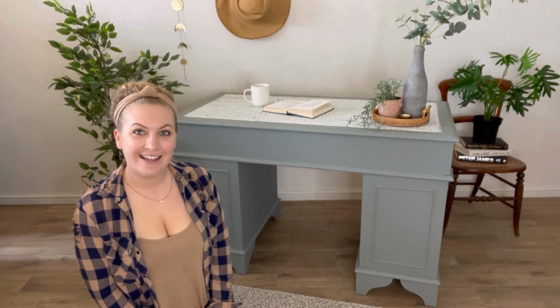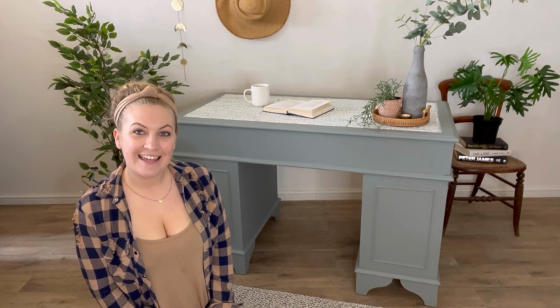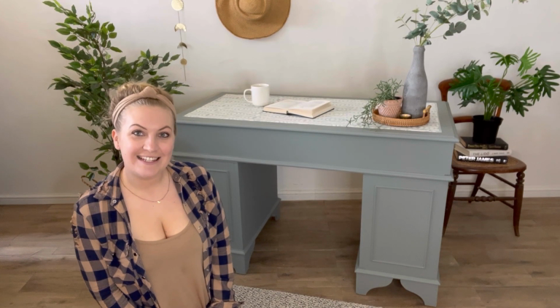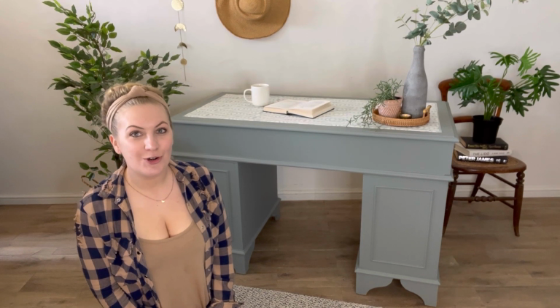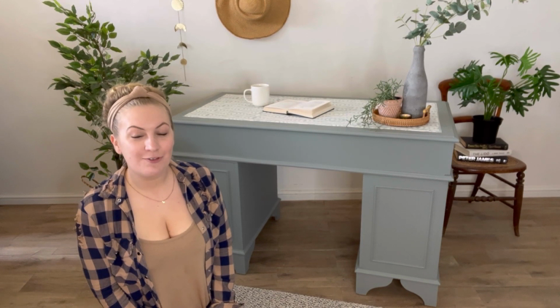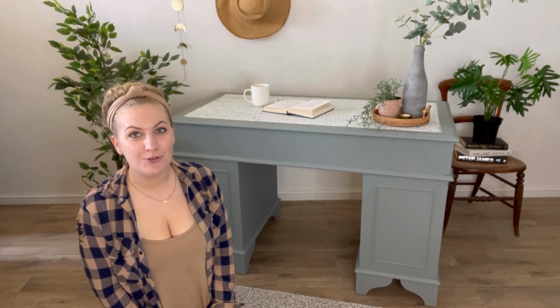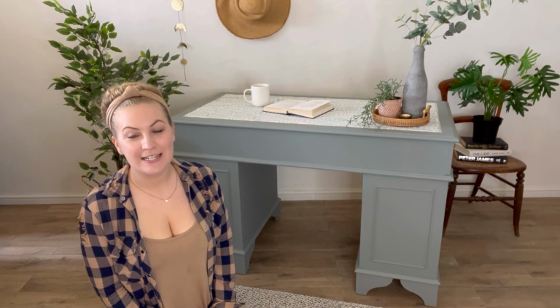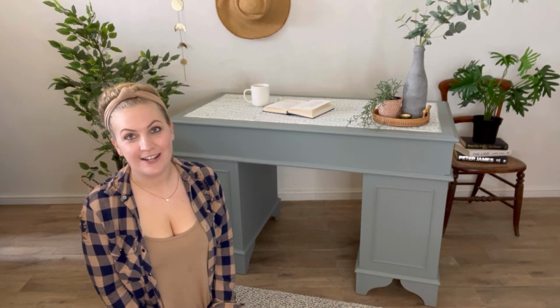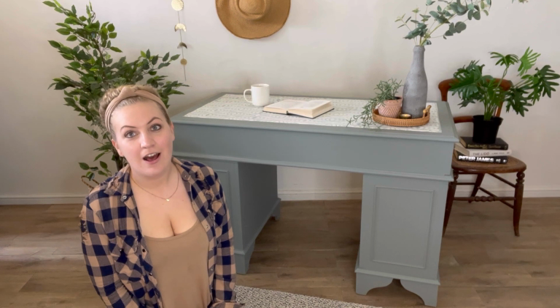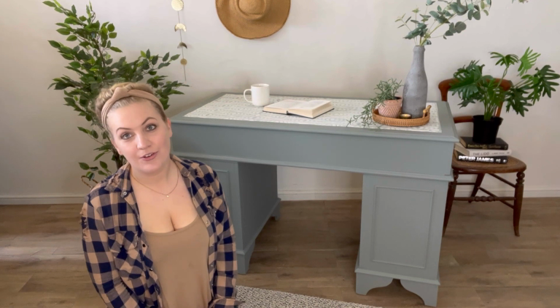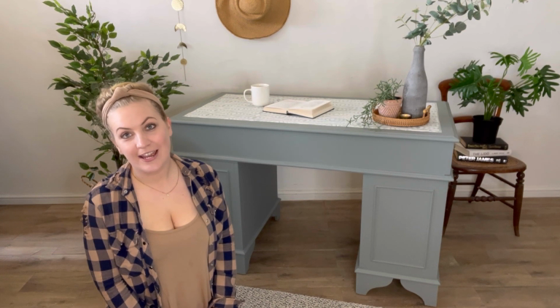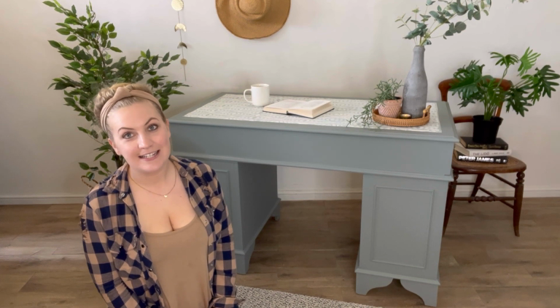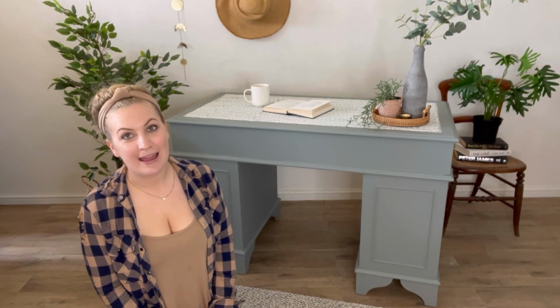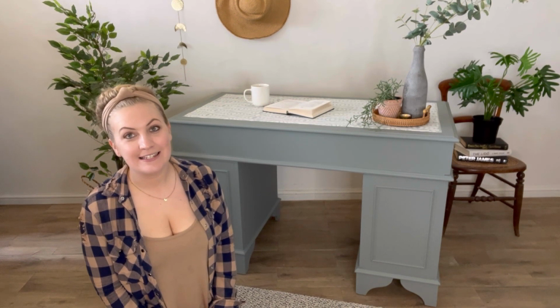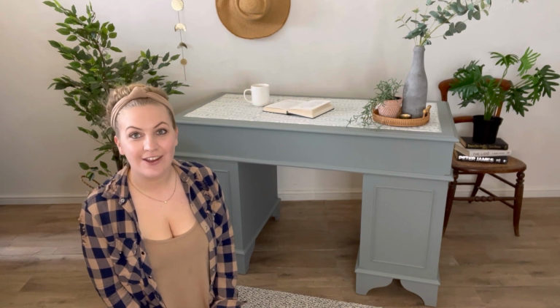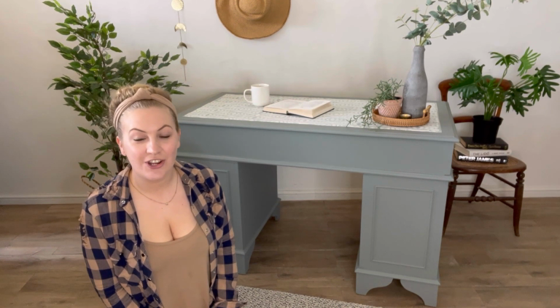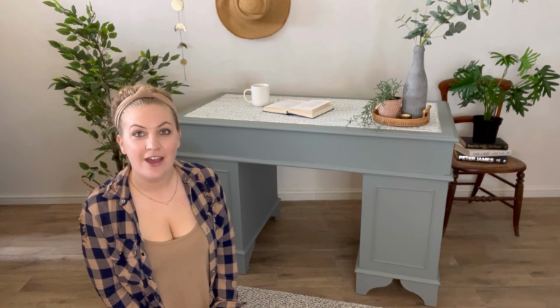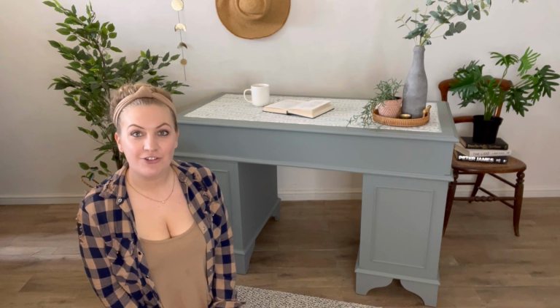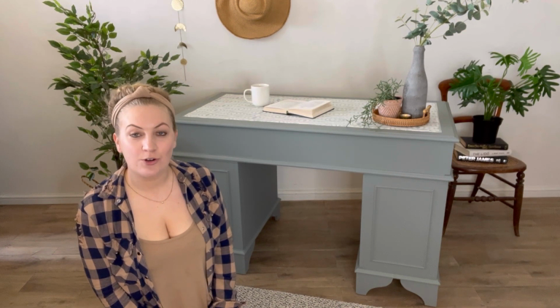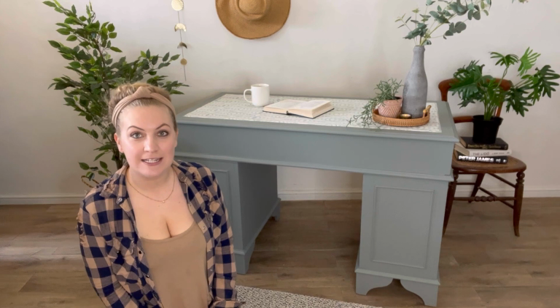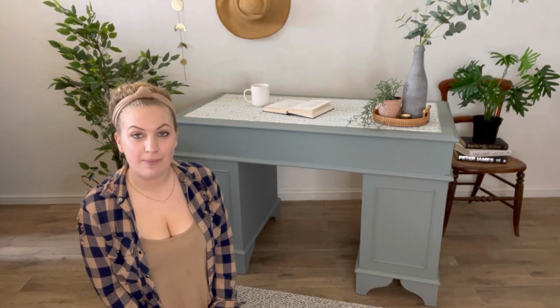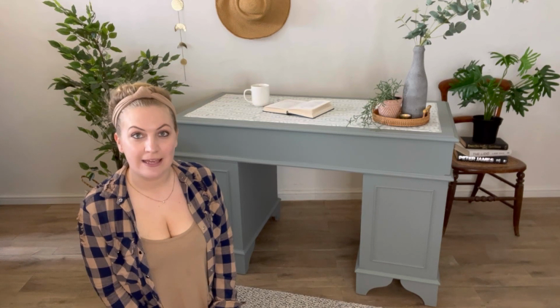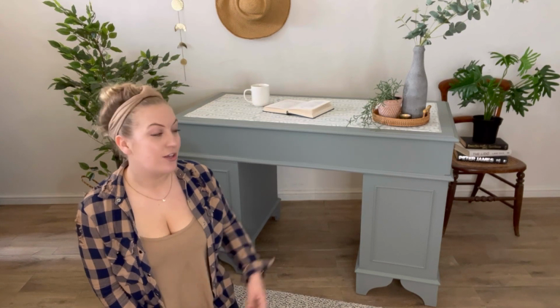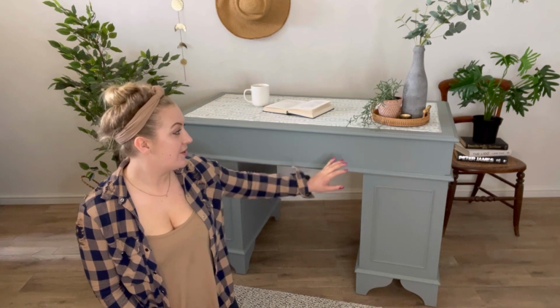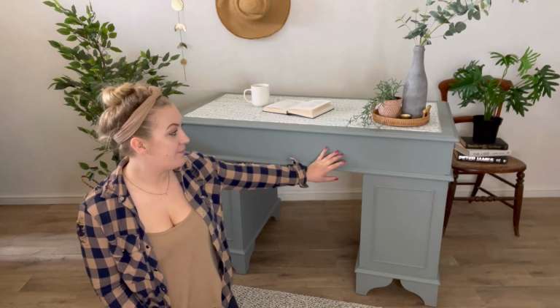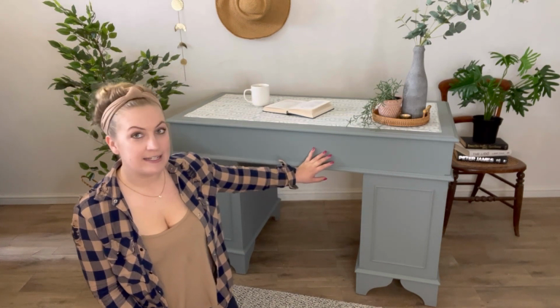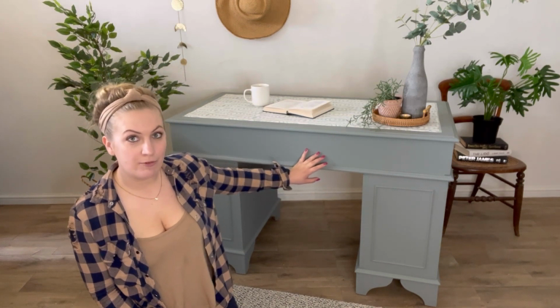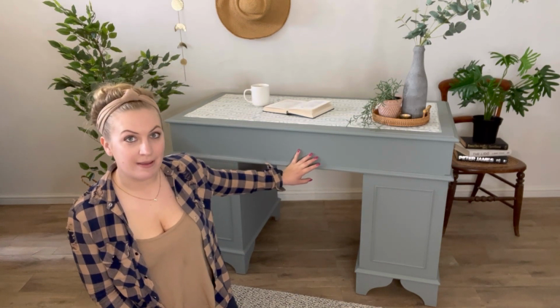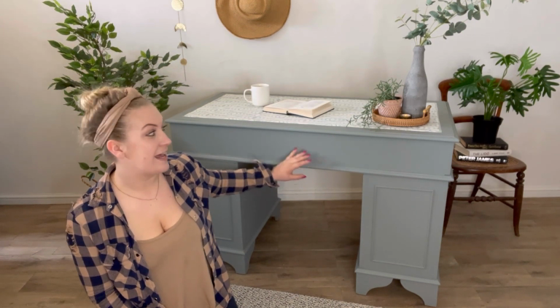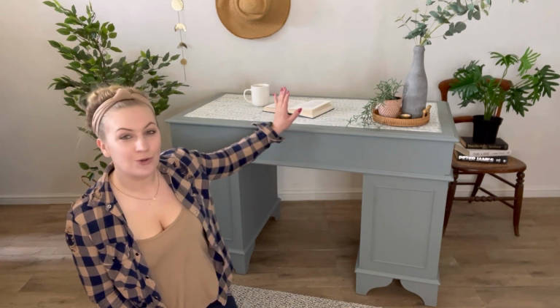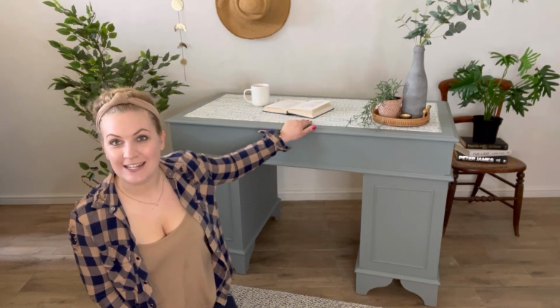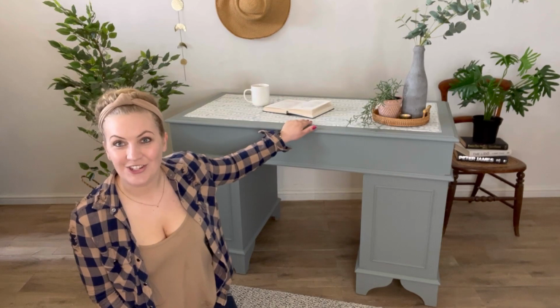Hi guys, I'm Laura from Cherub's Chalks Interiors. I'm a content creator for Dixie Belle Paint and today I'm going to show you how I transformed this desk behind me using a custom silk mineral paint mix and a gorgeous stencil on the top.